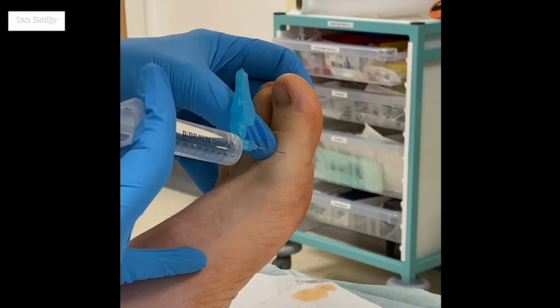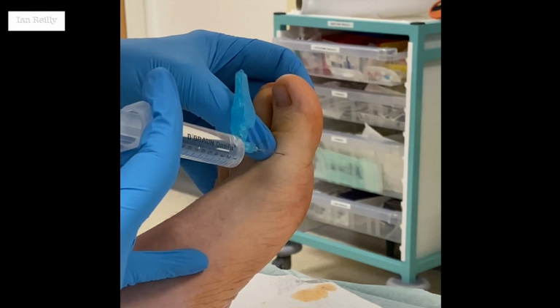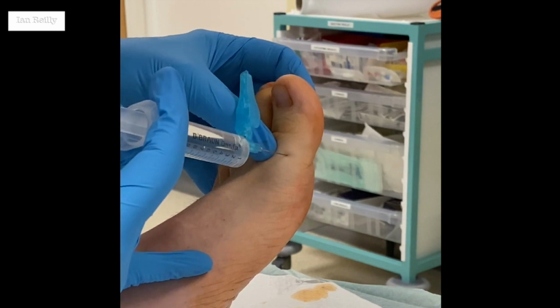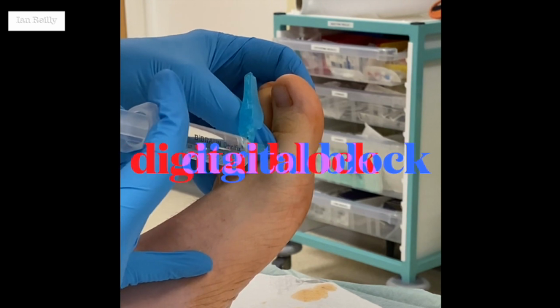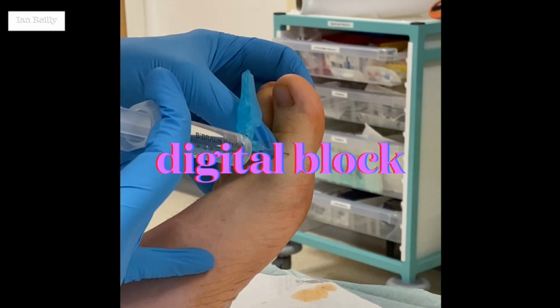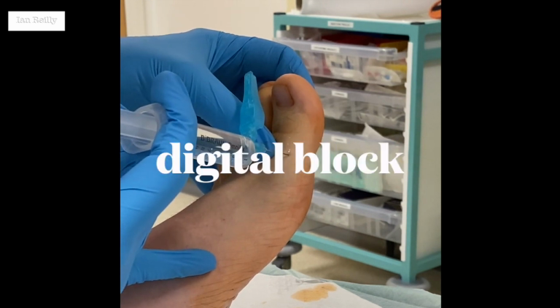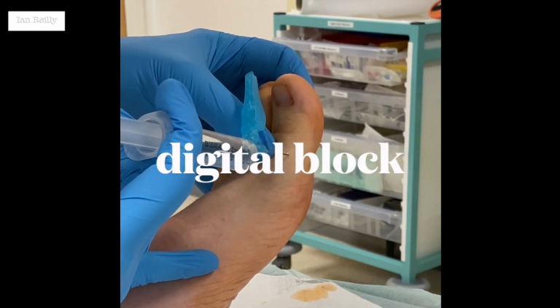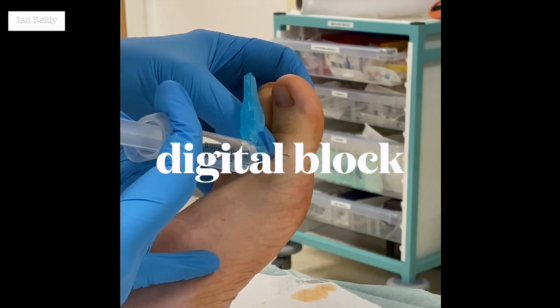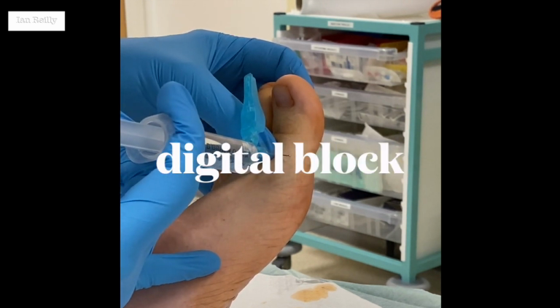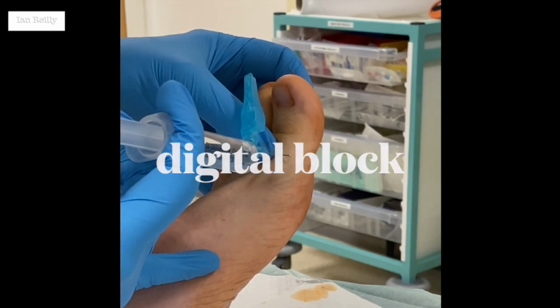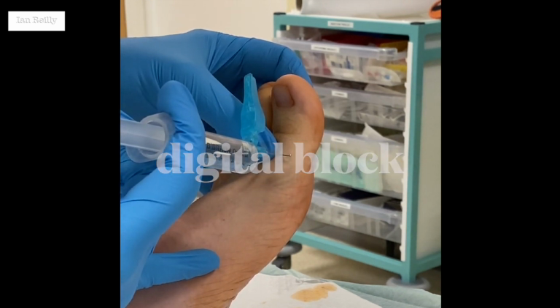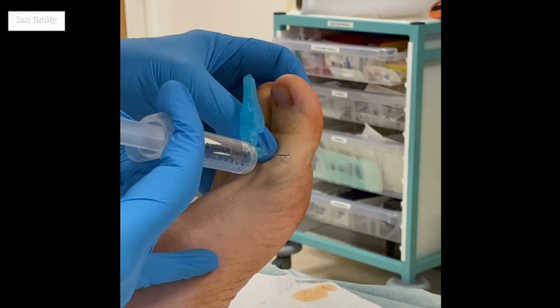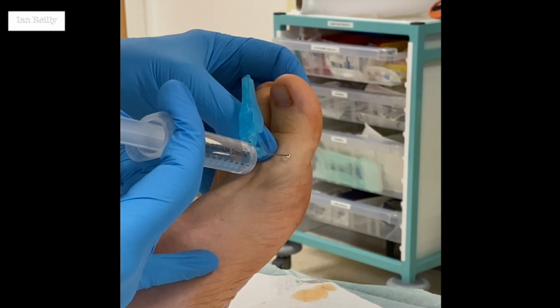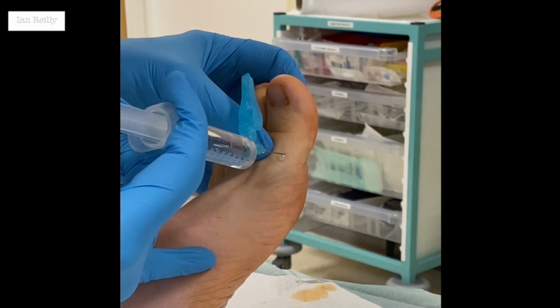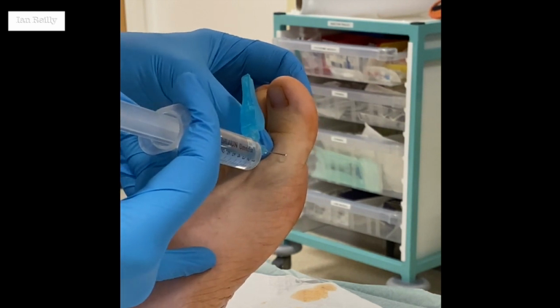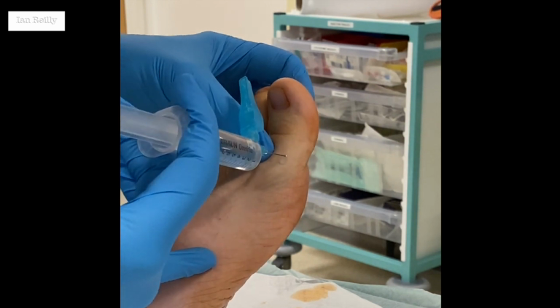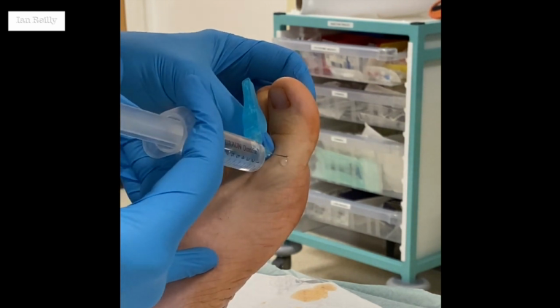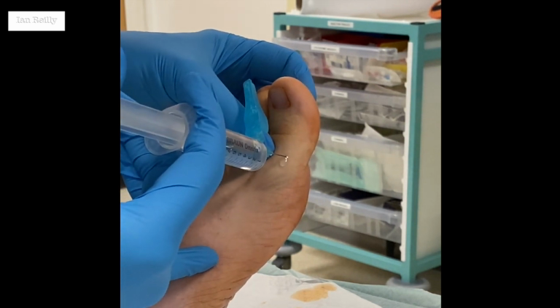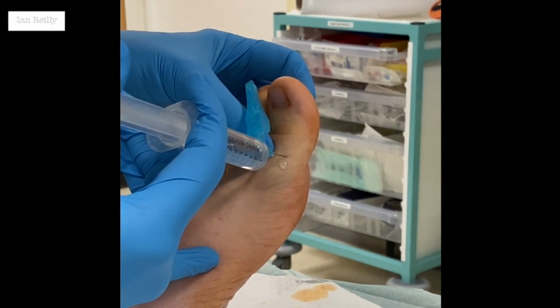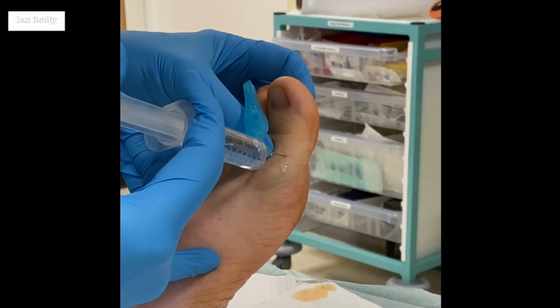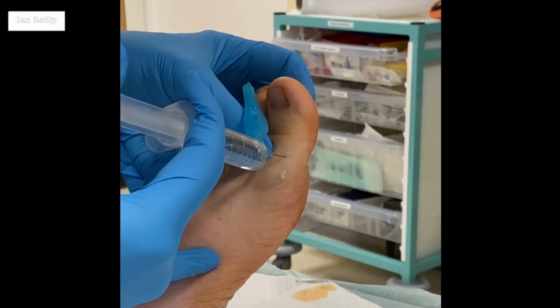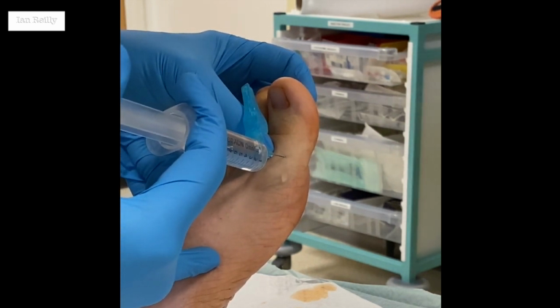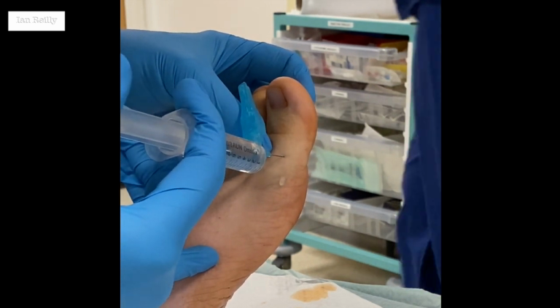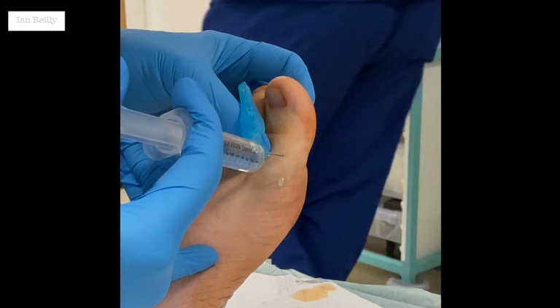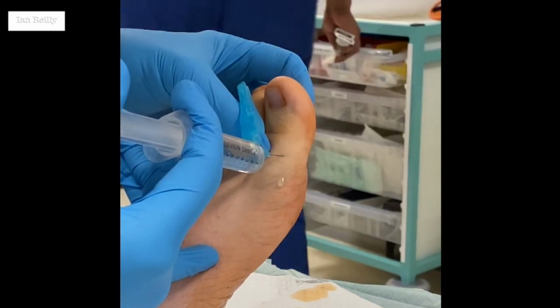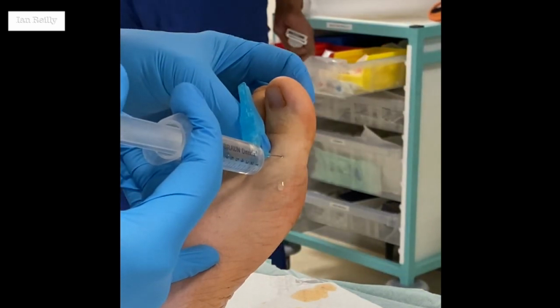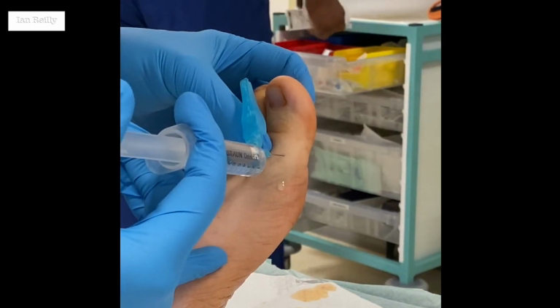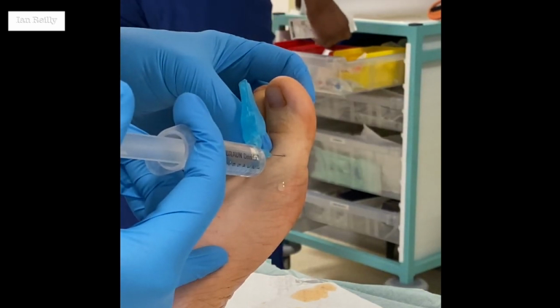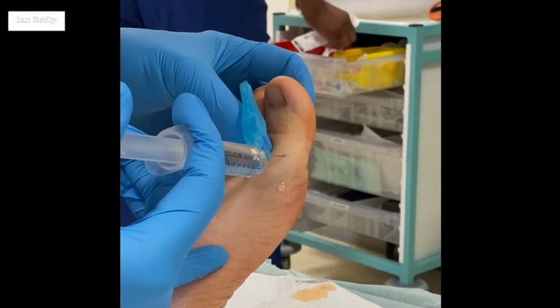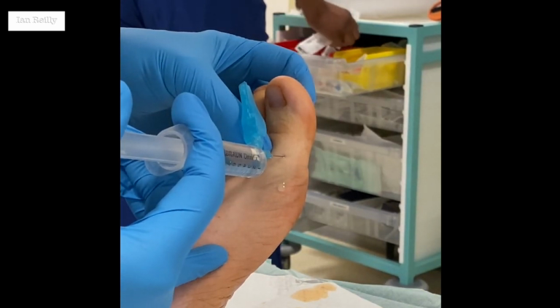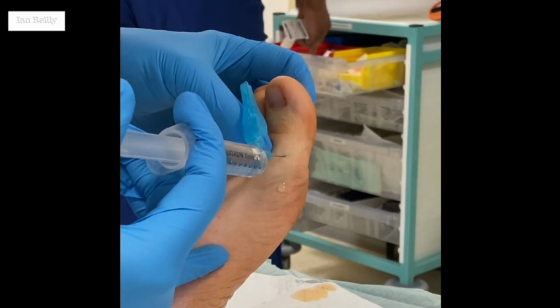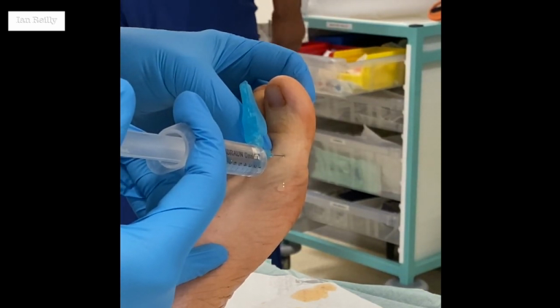One scratch. And then just a little sting as it goes in. You'll just feel that stinging underneath your toe, sir. How's that? You okay?